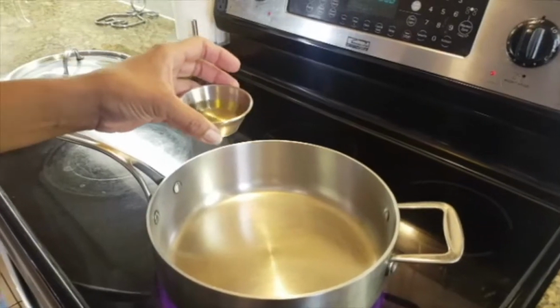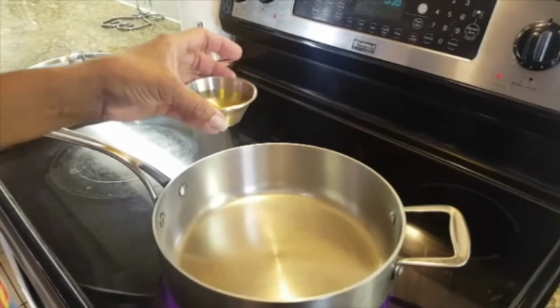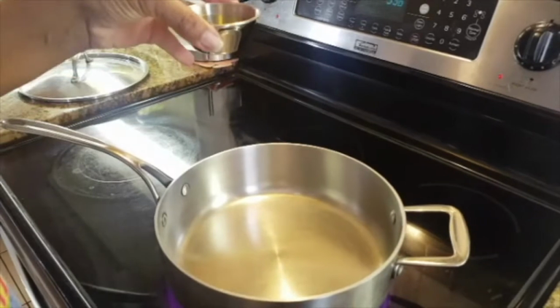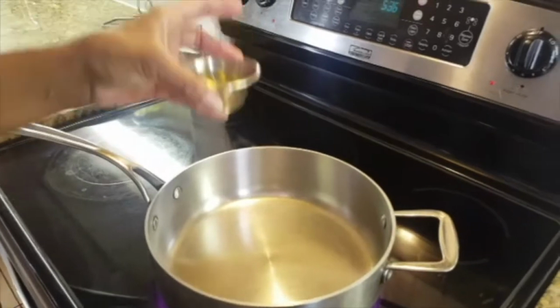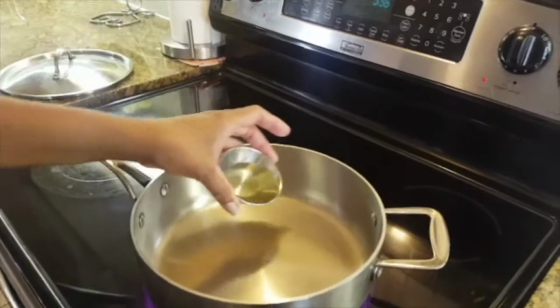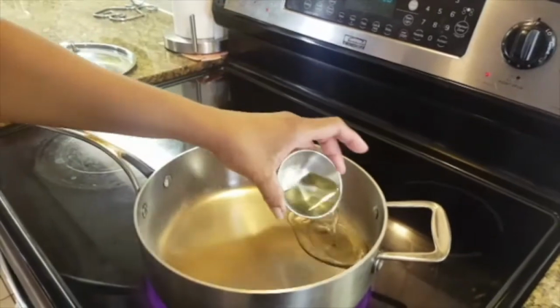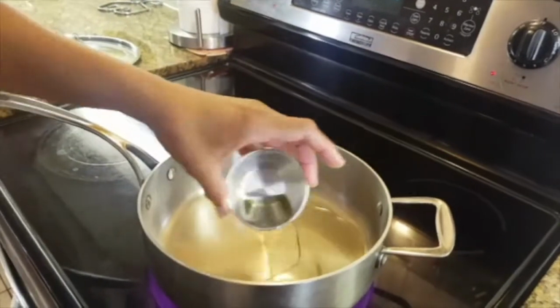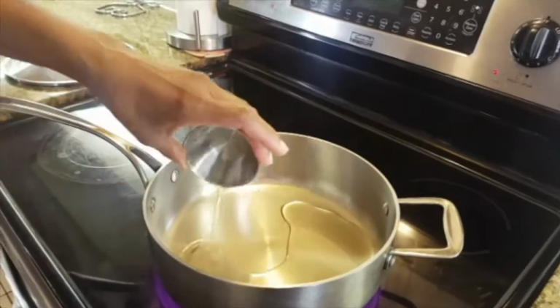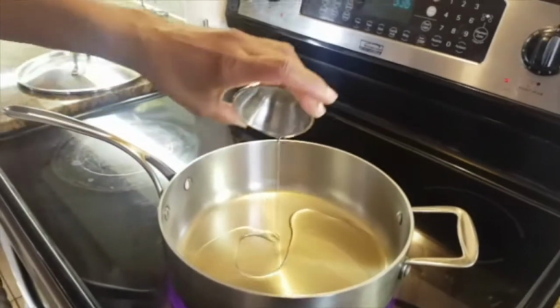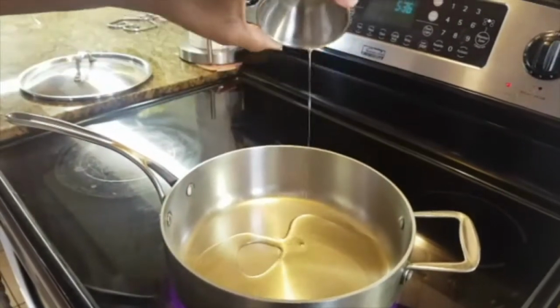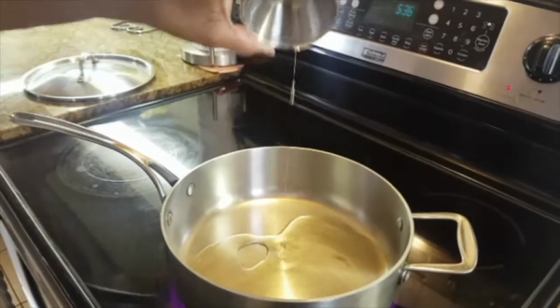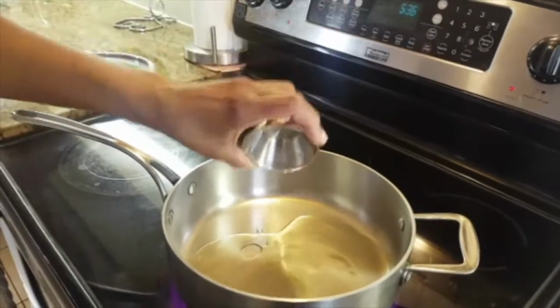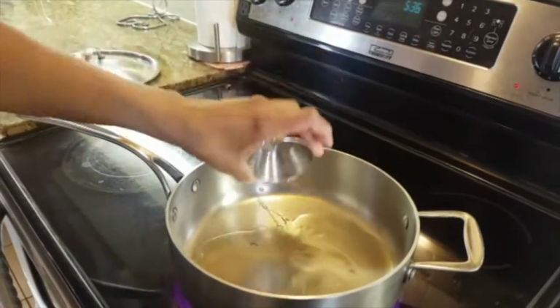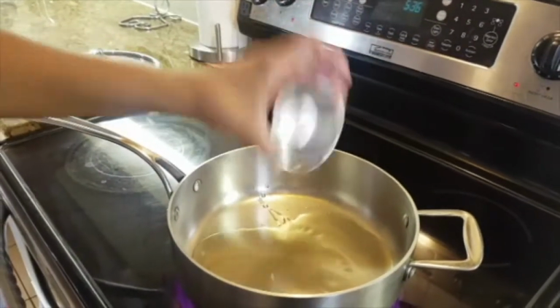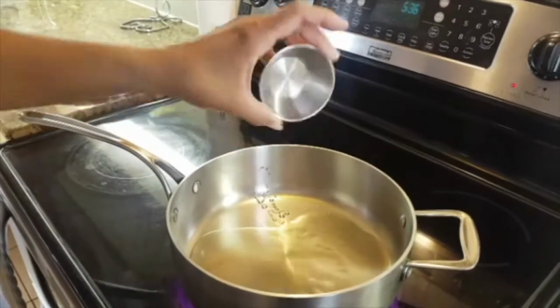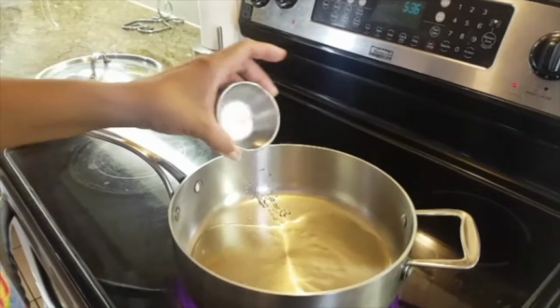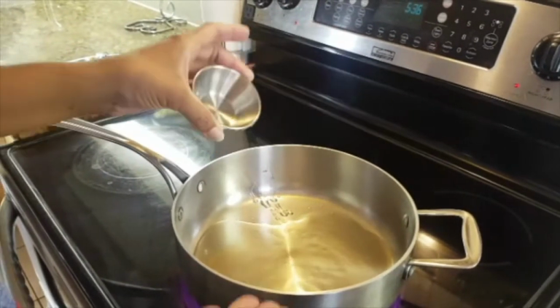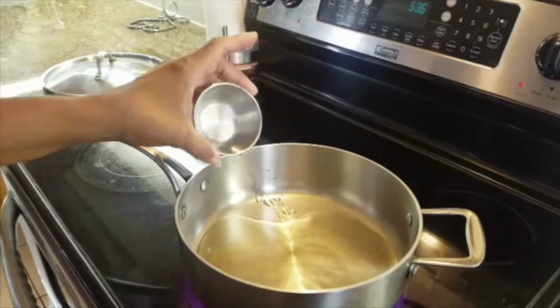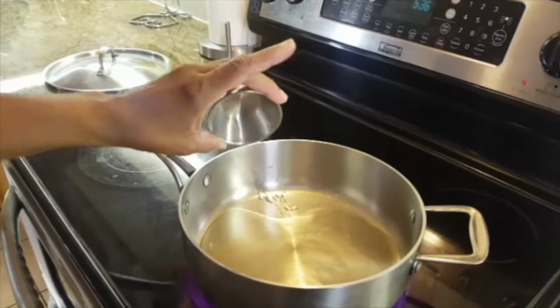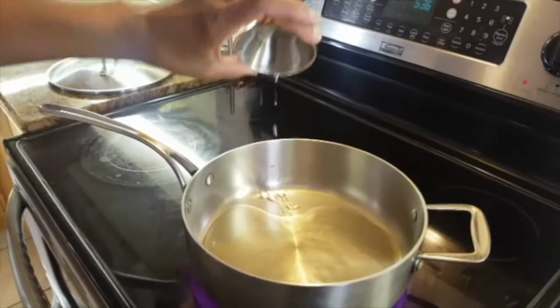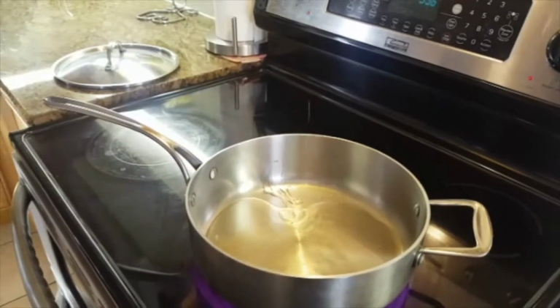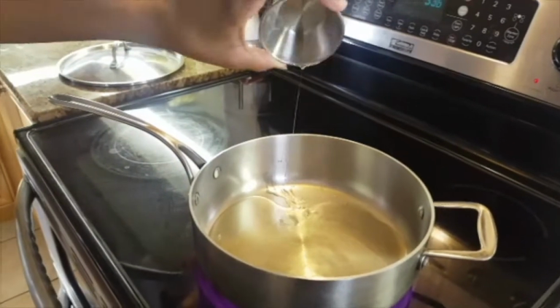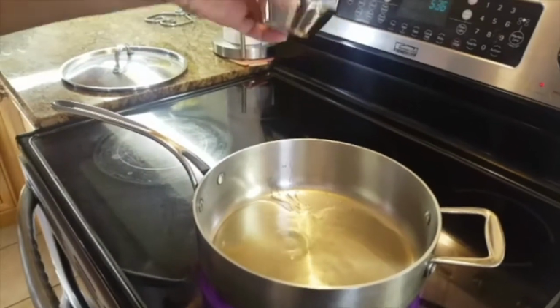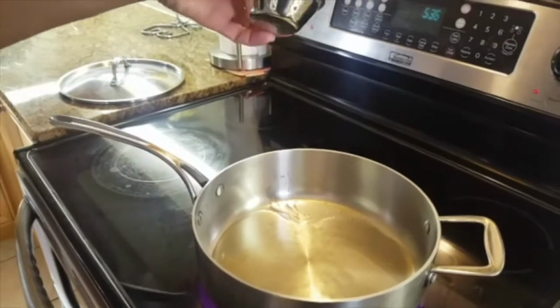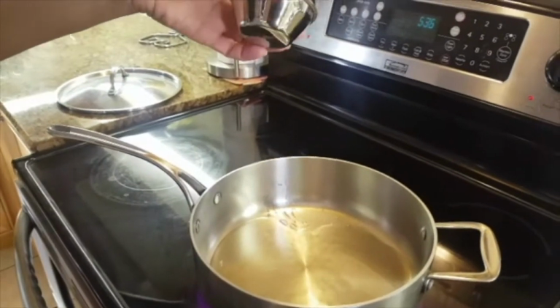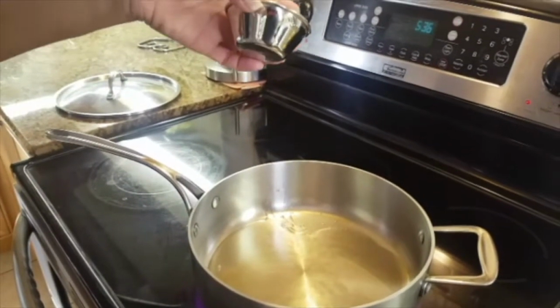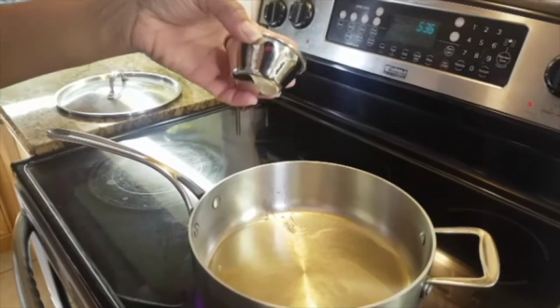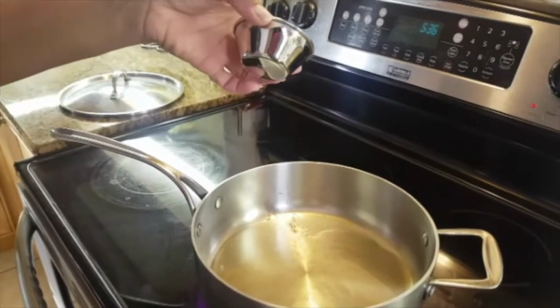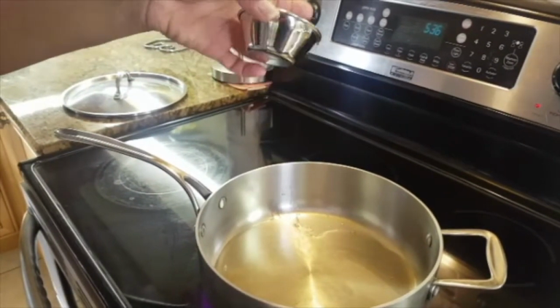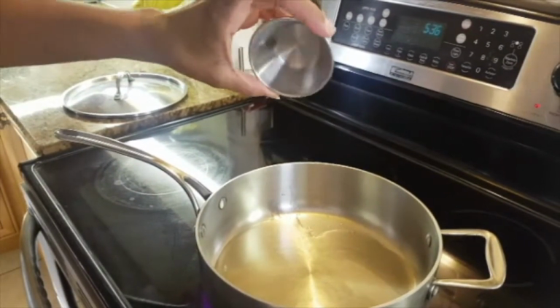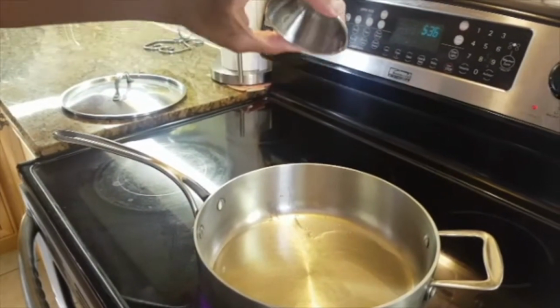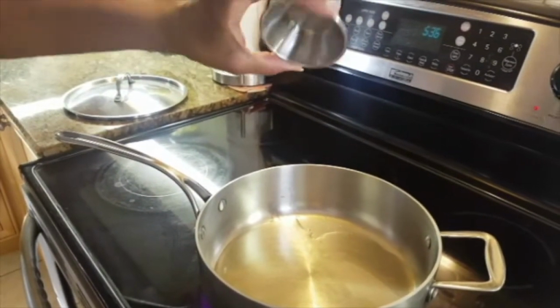First I'm going to pour the oil in the skillet. I kind of turn the stove on so my skillet is warm. I use like a quarter cup of oil.